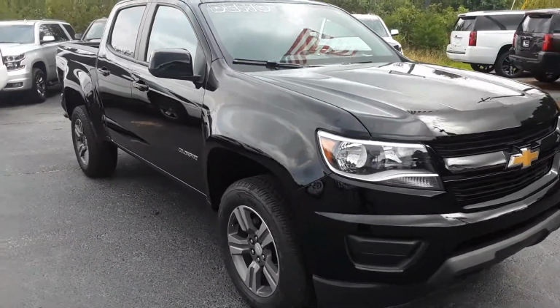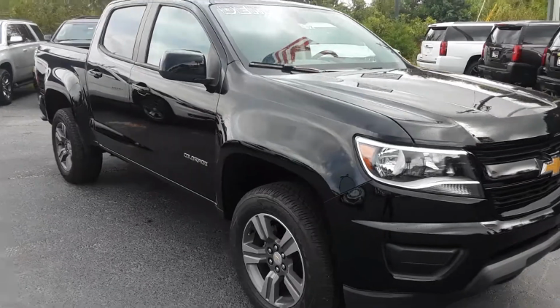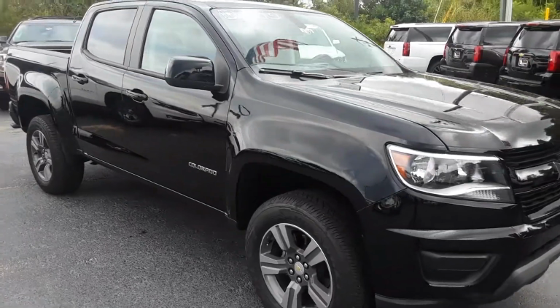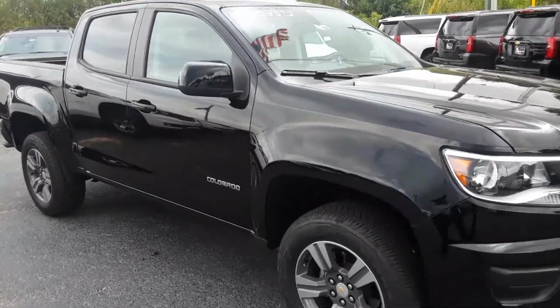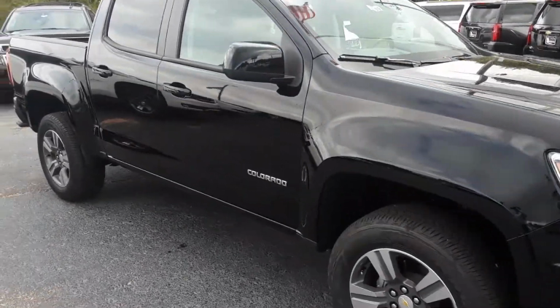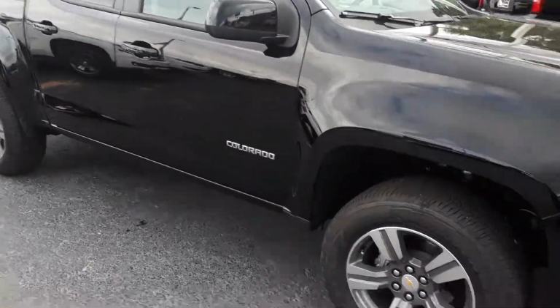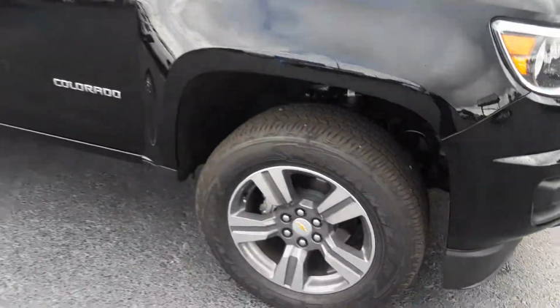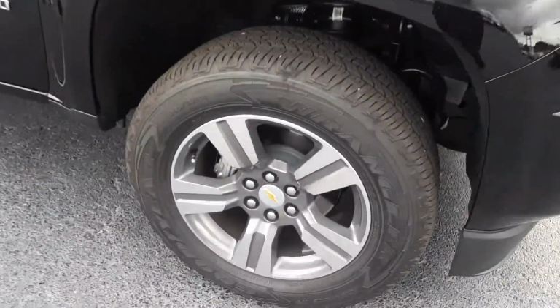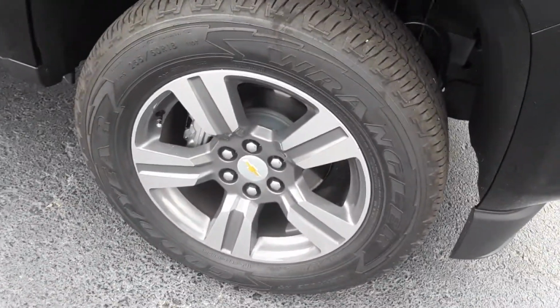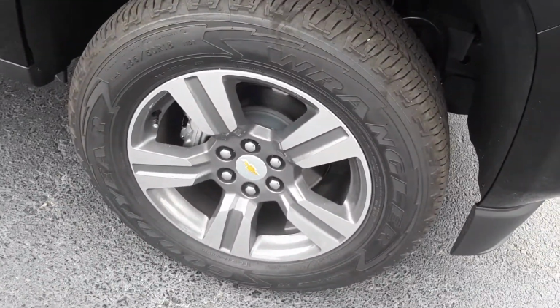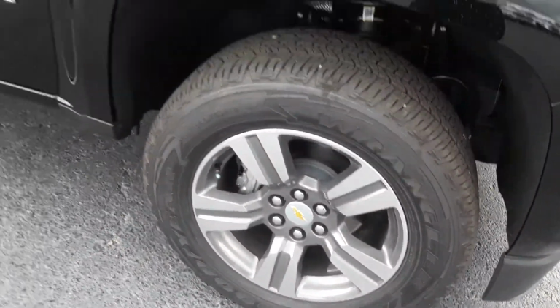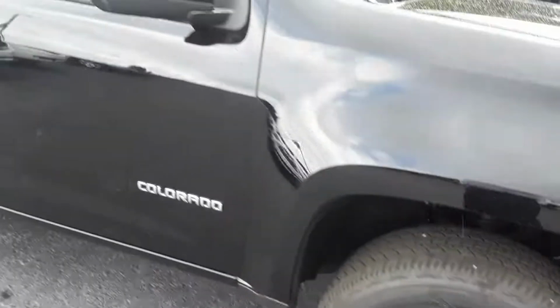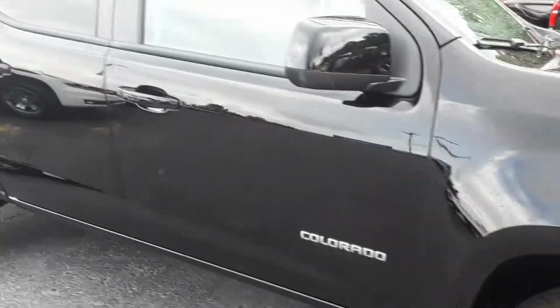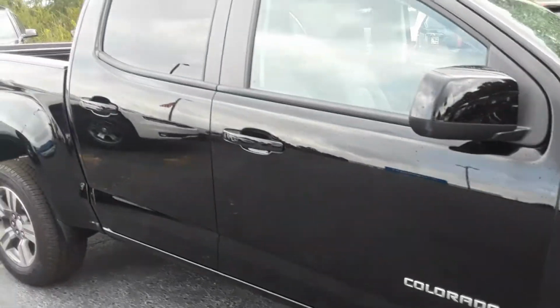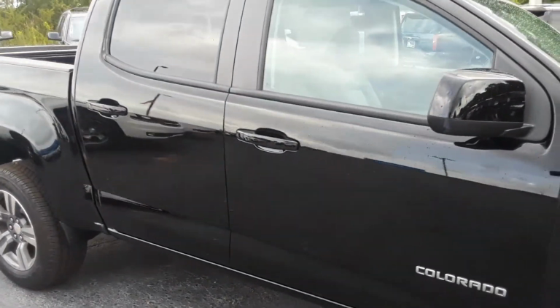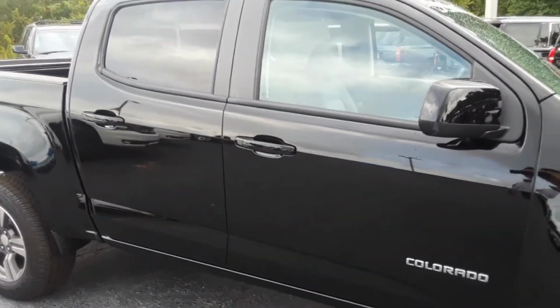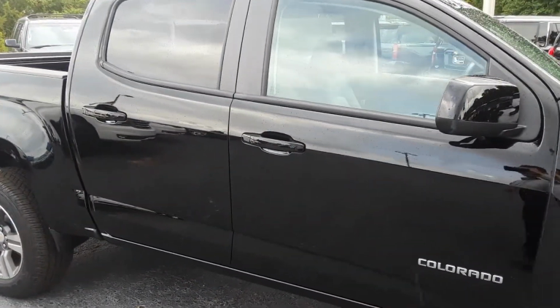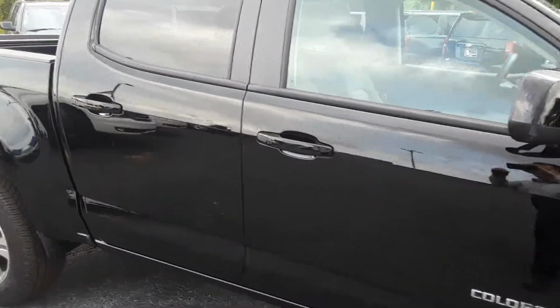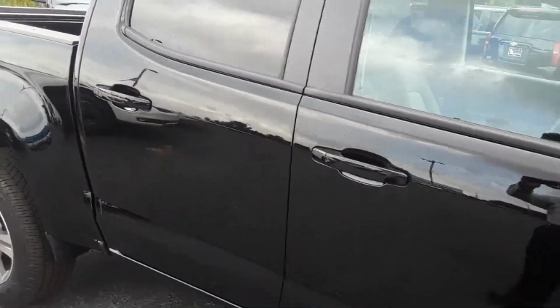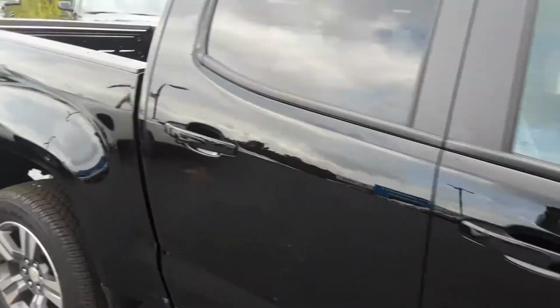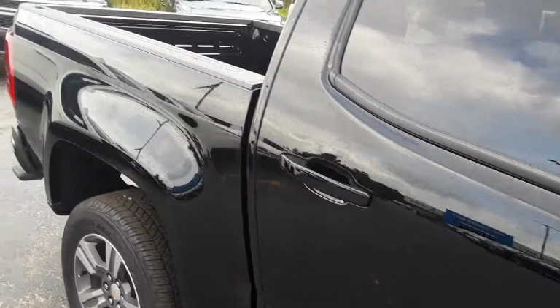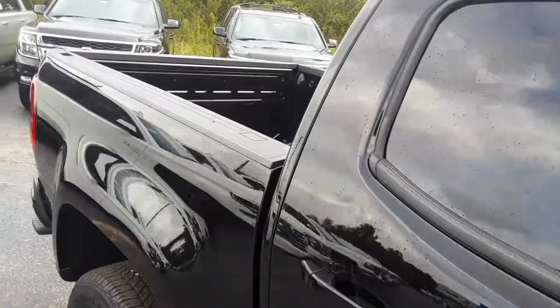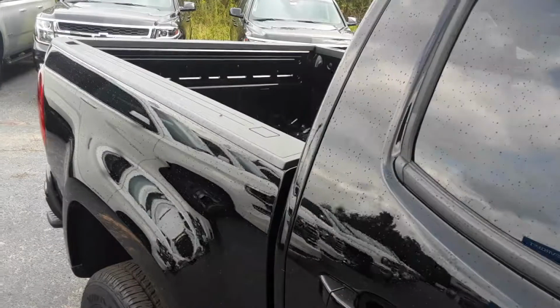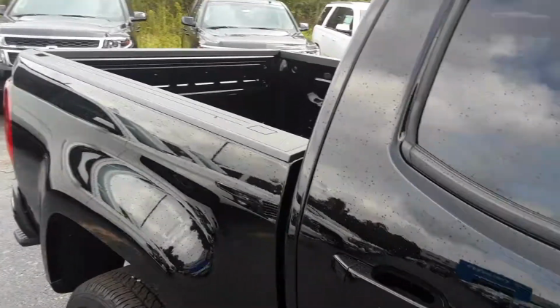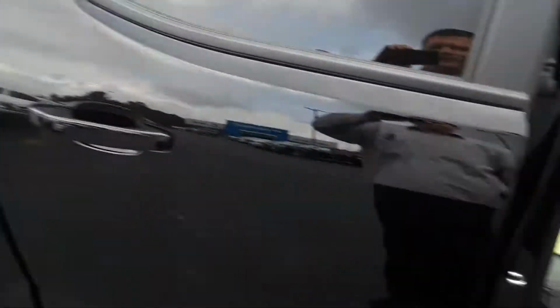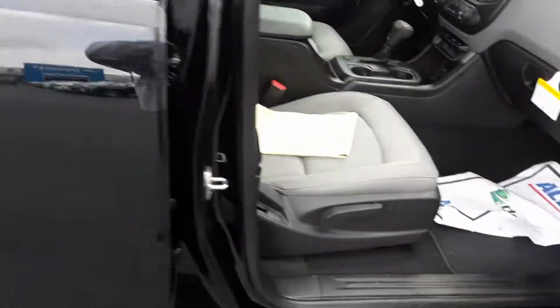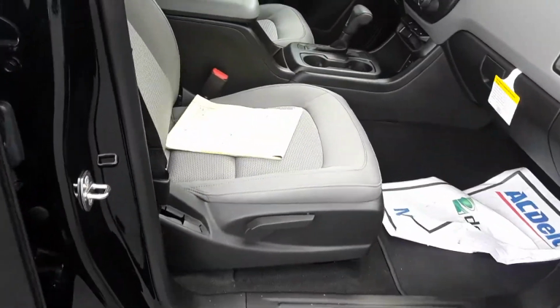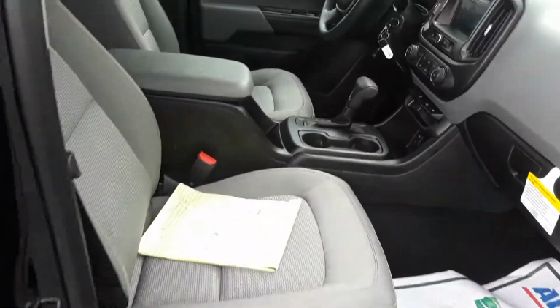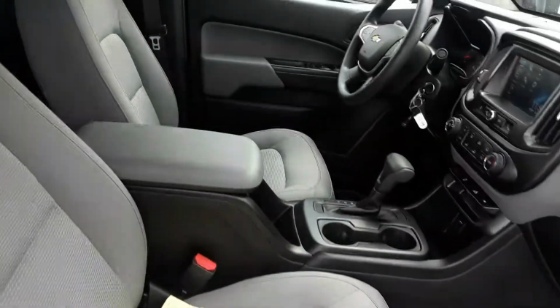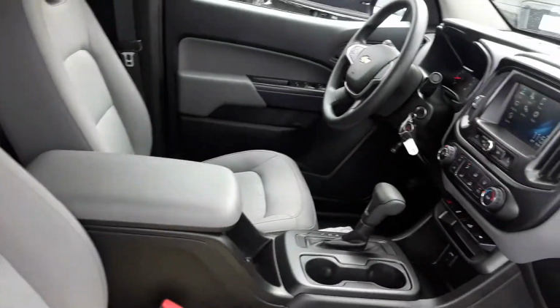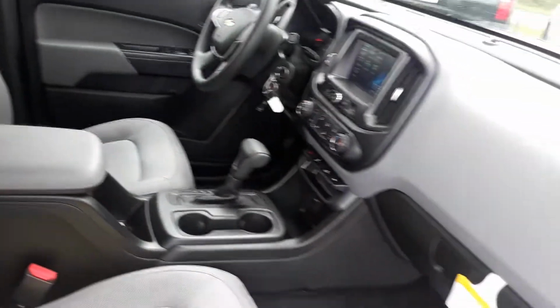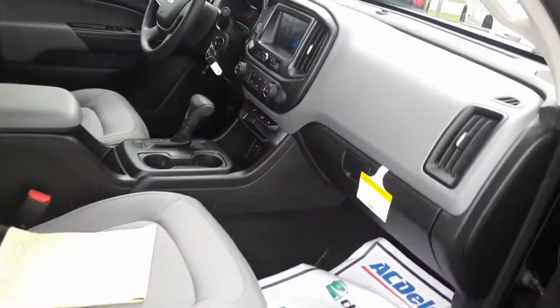This gorgeous black exterior, it's got these beautiful aluminum wheels on it. It is the crew cab like we talked about. It has the short box, the all gray cloth interior.